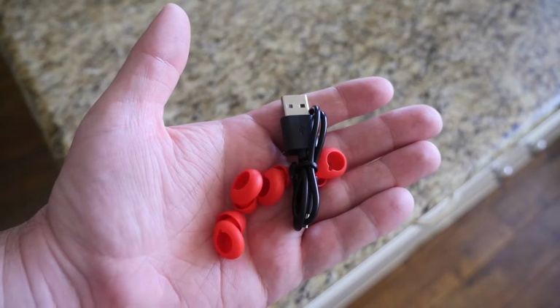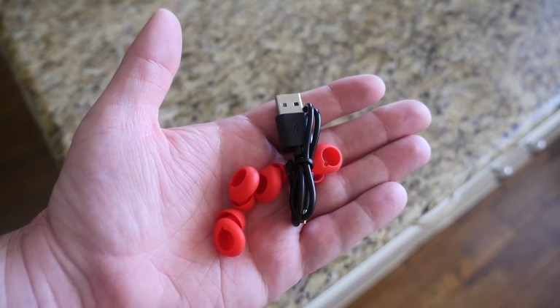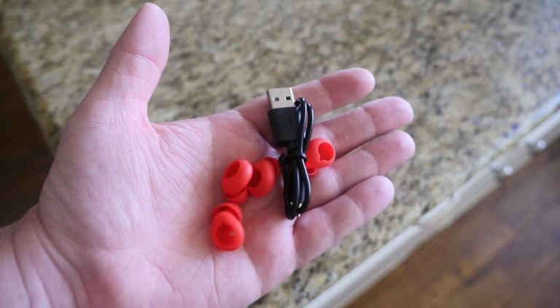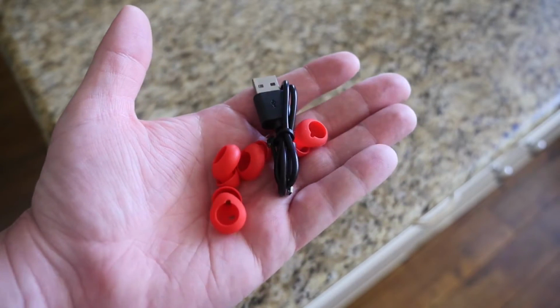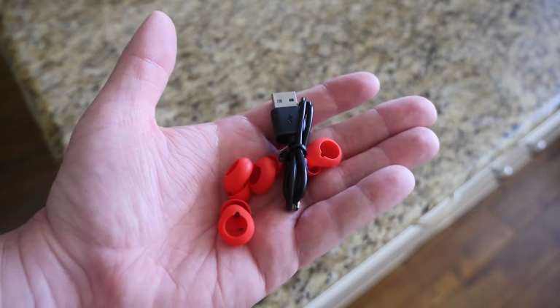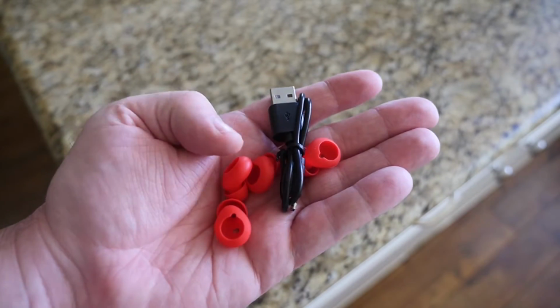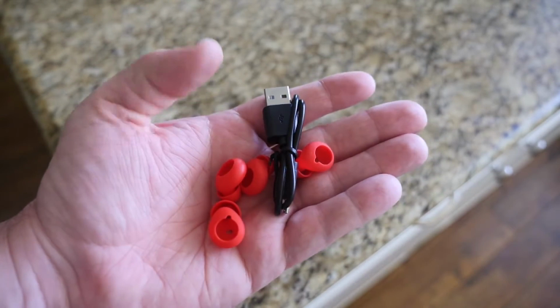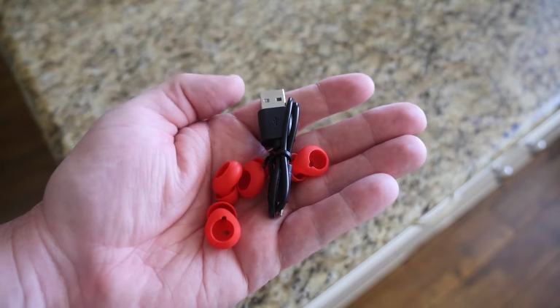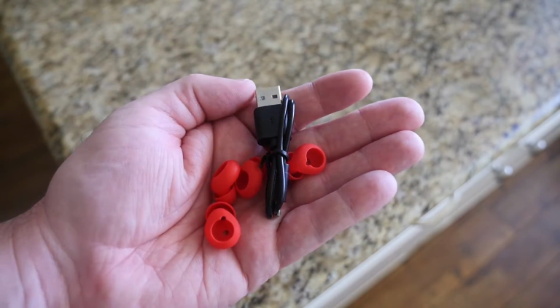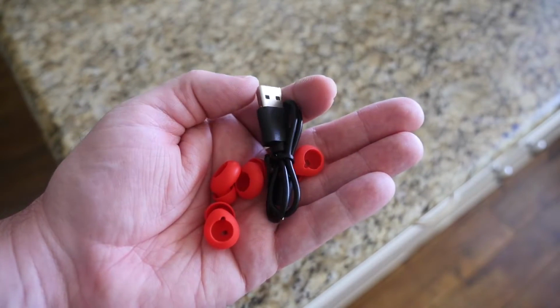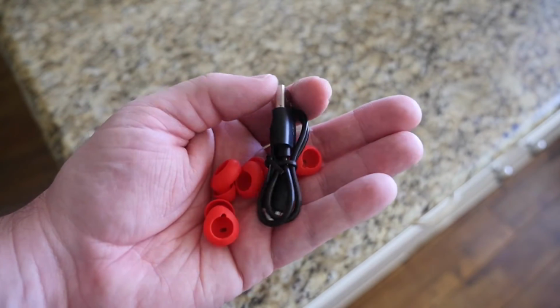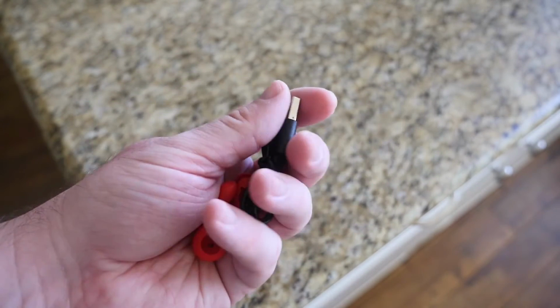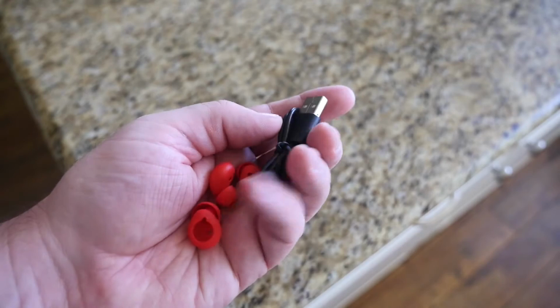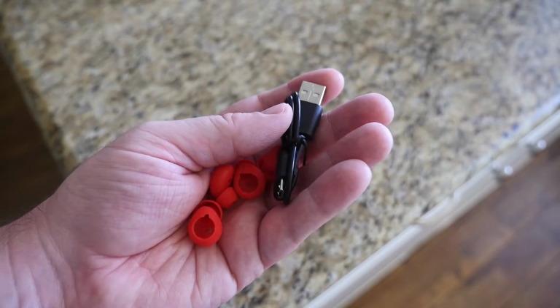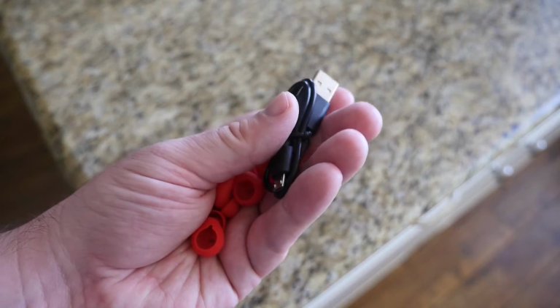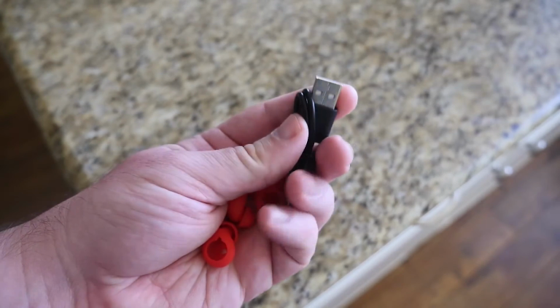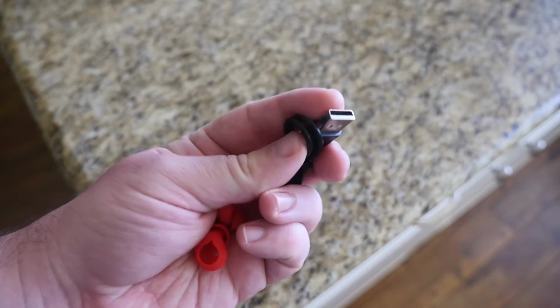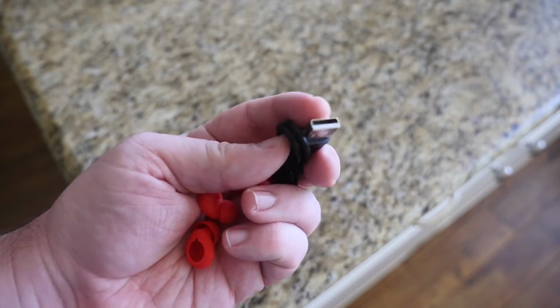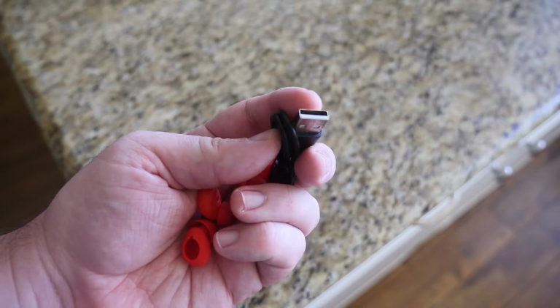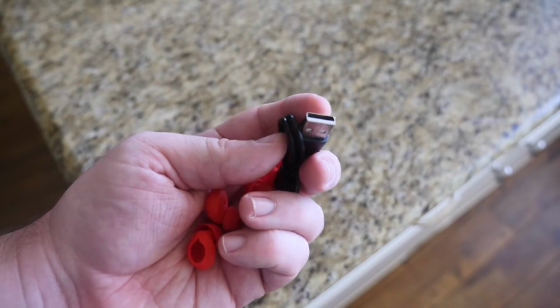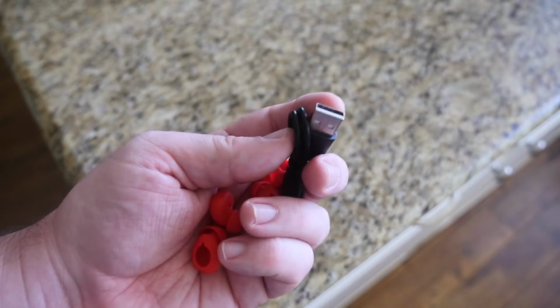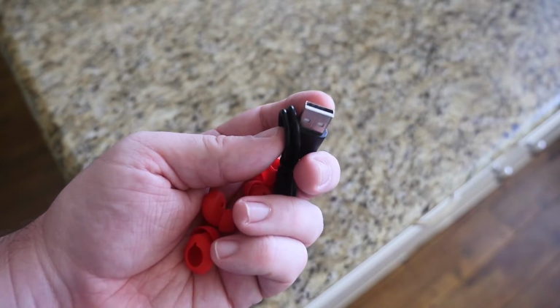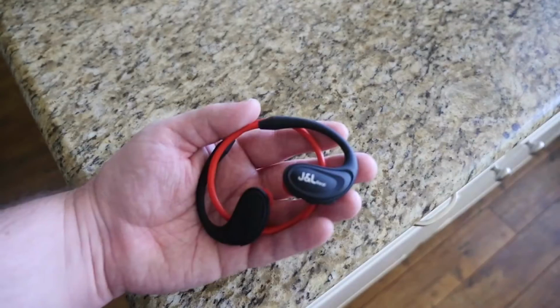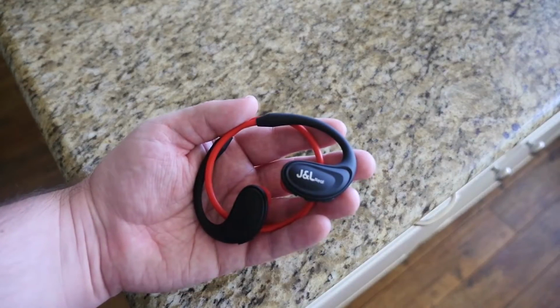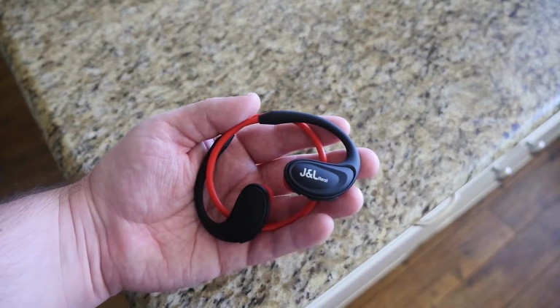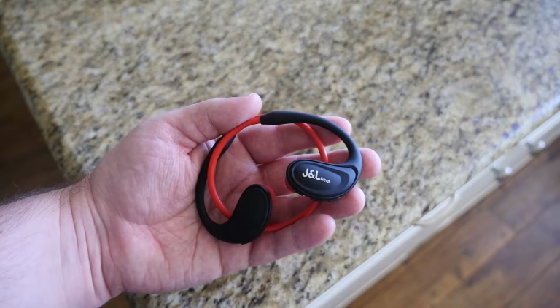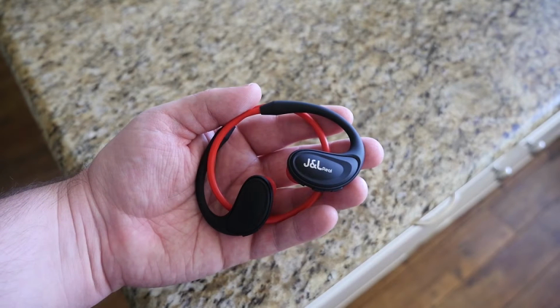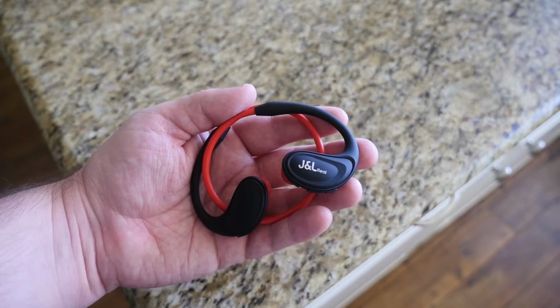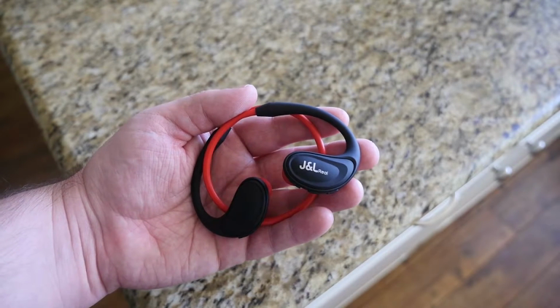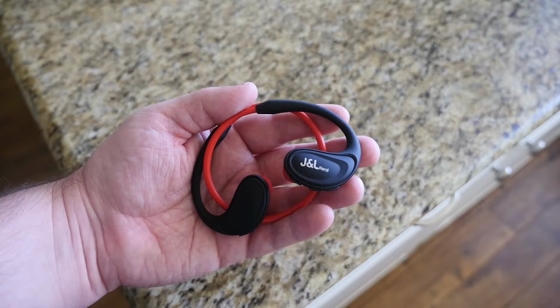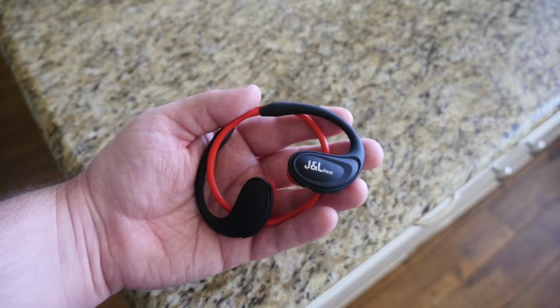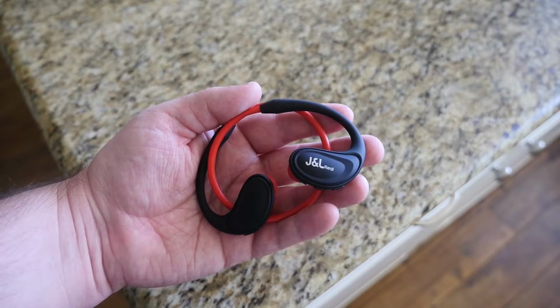Inside the other bag was a bunch of different earbuds if you want smaller or larger ones, and then a very tiny micro USB cable. So let's give the J&L 200s a try and I'll let you know what I think.